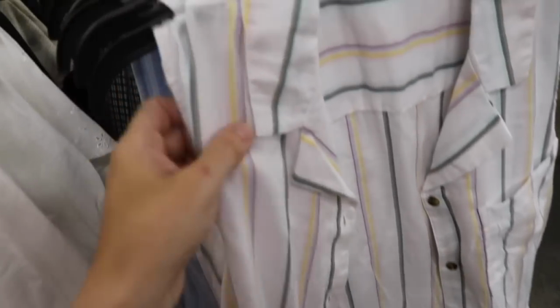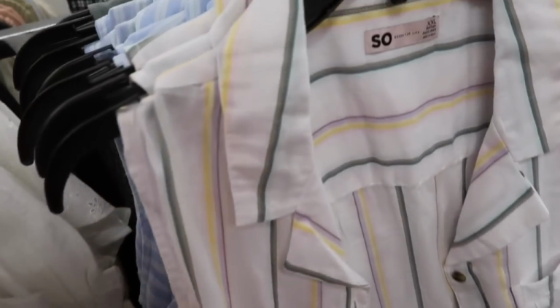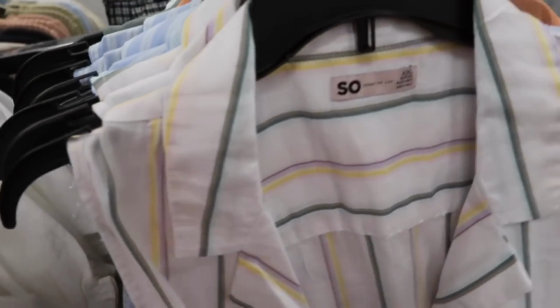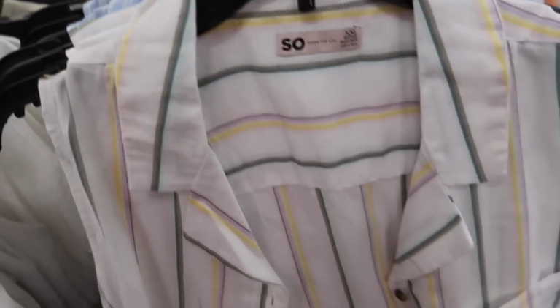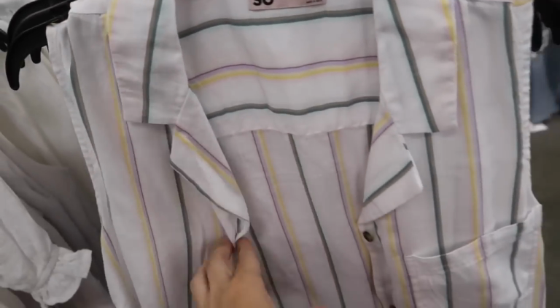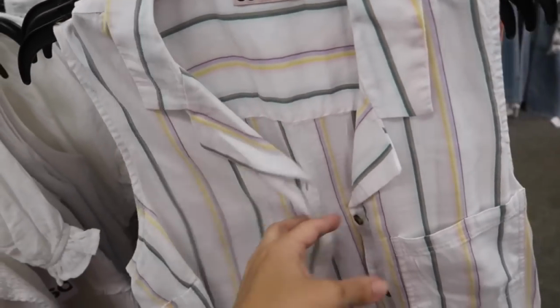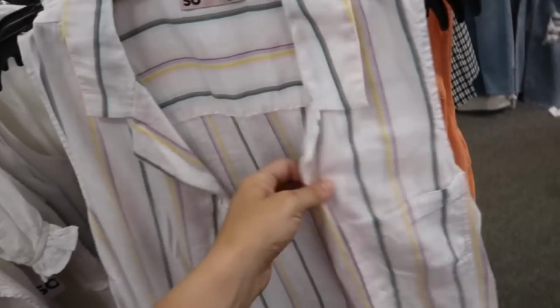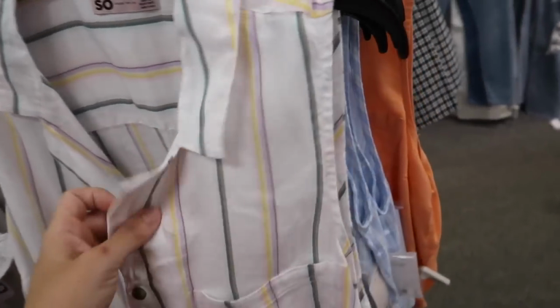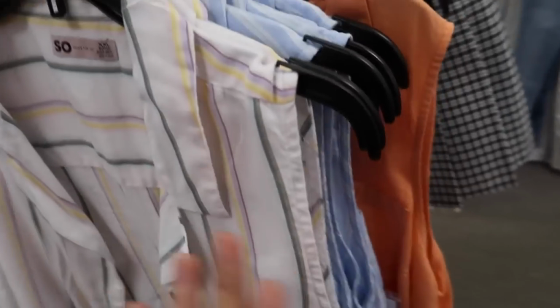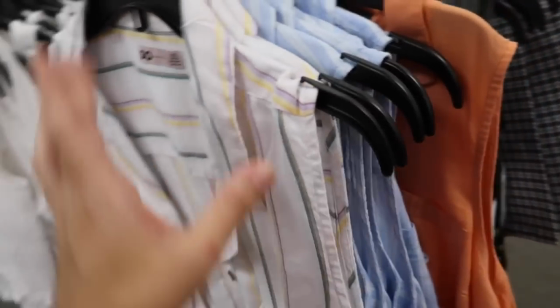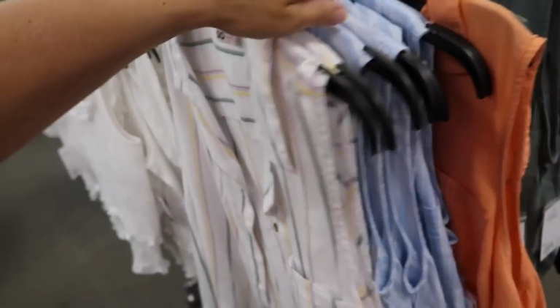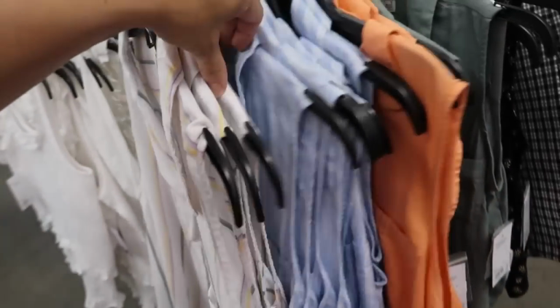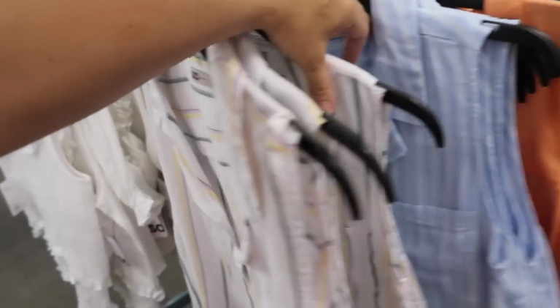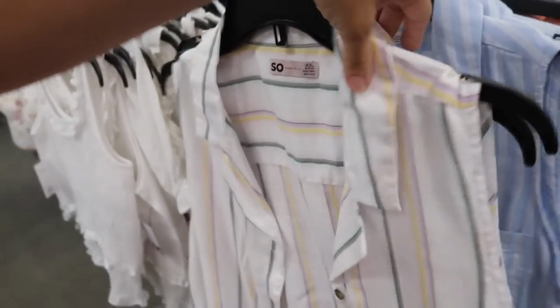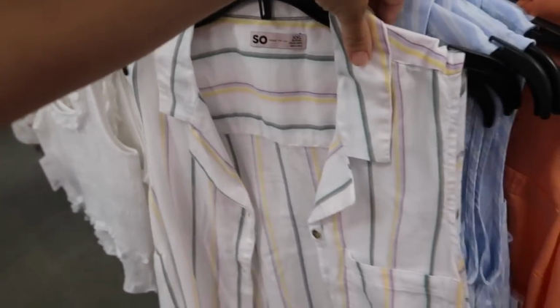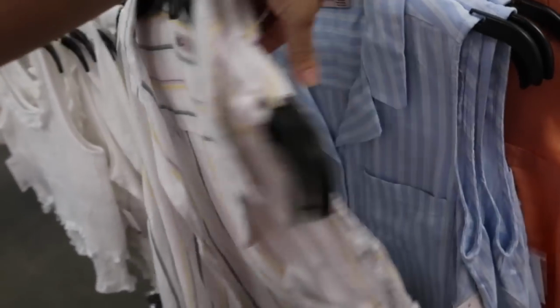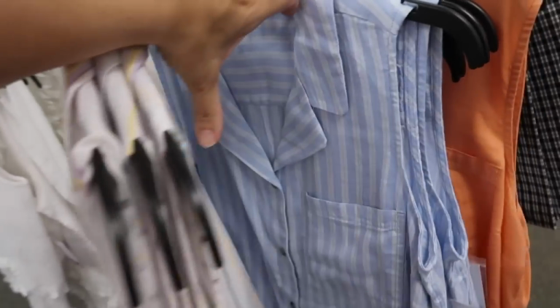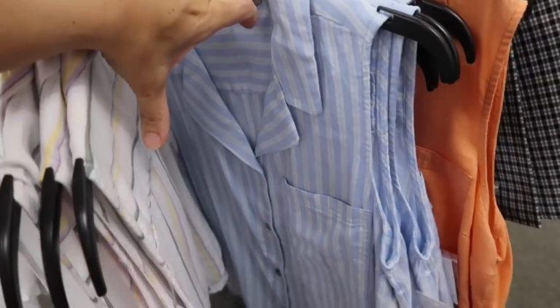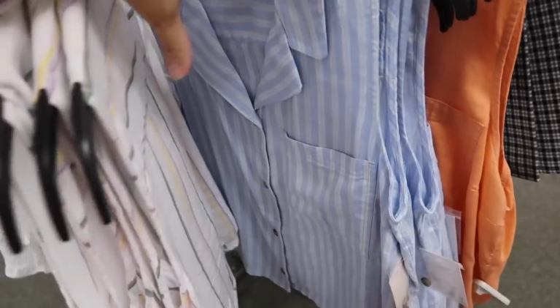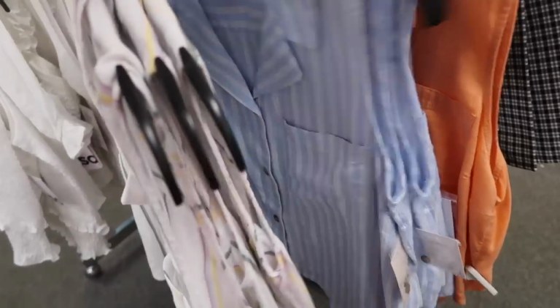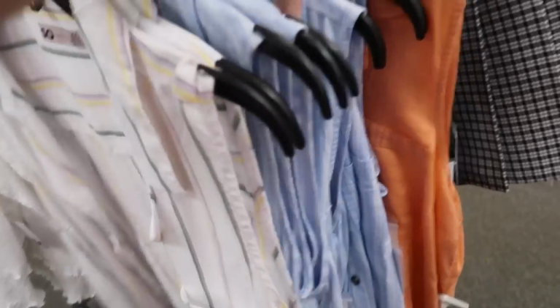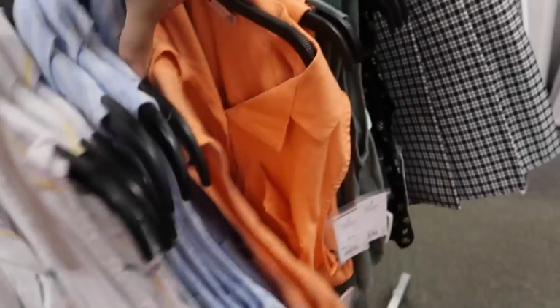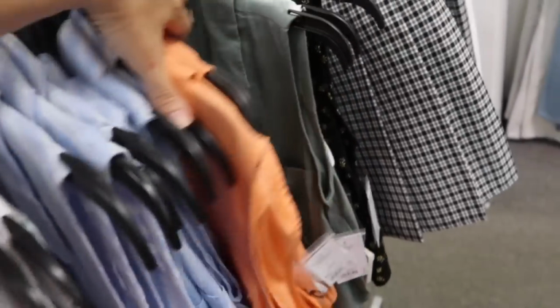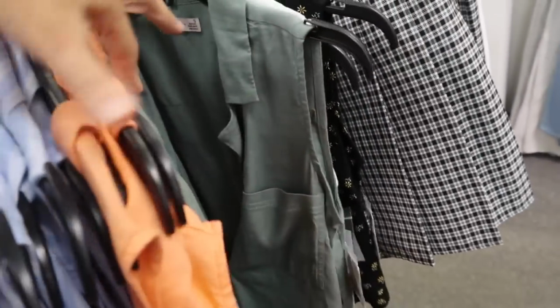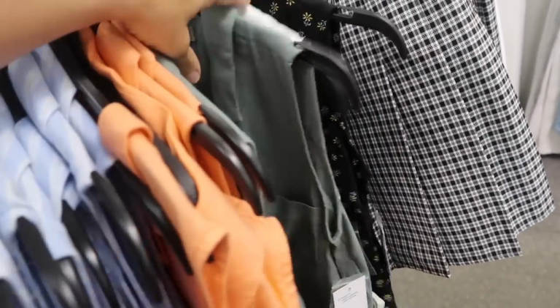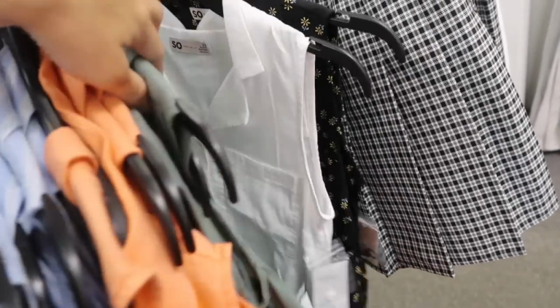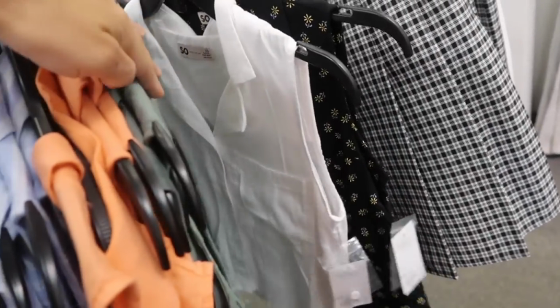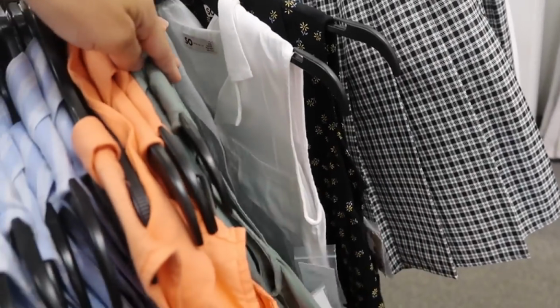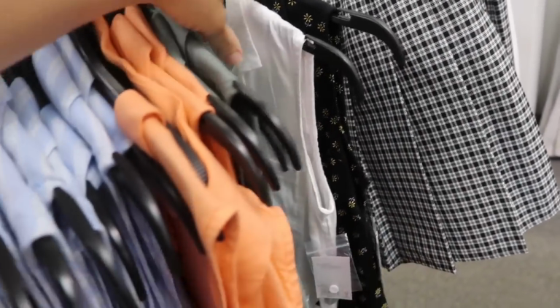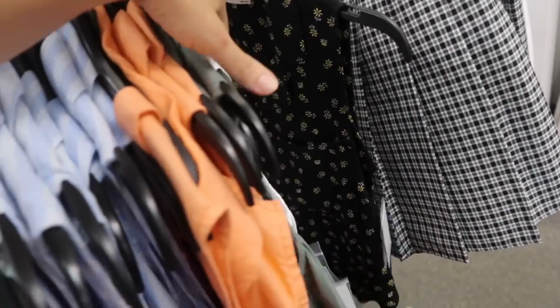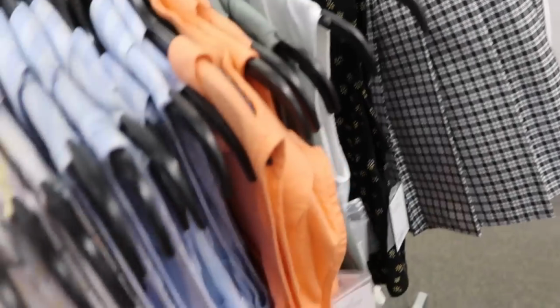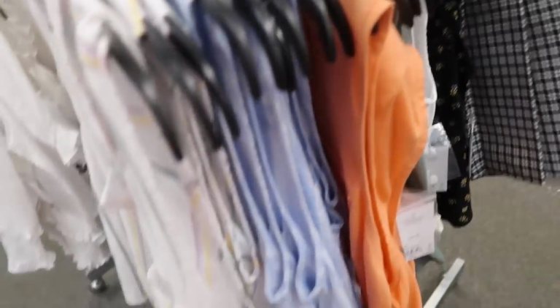And this sleeveless little button down from Sew — these are more of a shorter fit but not cropped. We saw this multicolored stripe, it also comes in blue and white, orange, olive, solid white, and black floral. These are regularly $36.